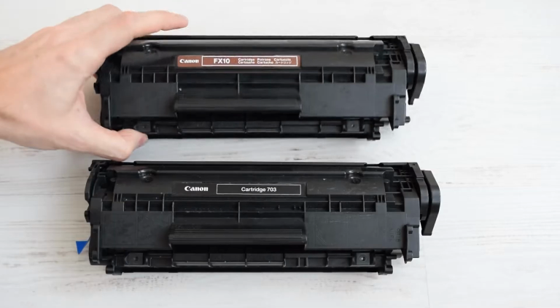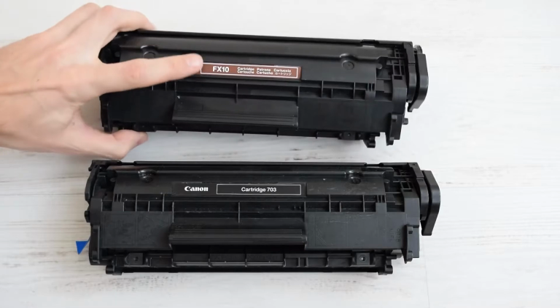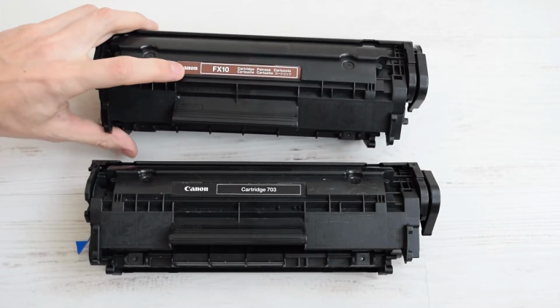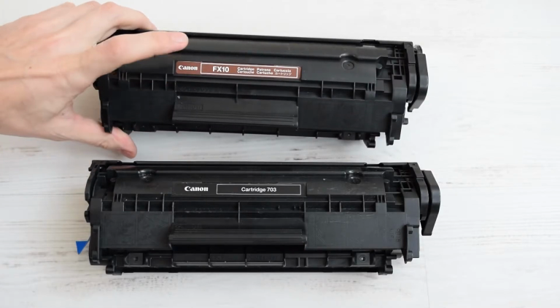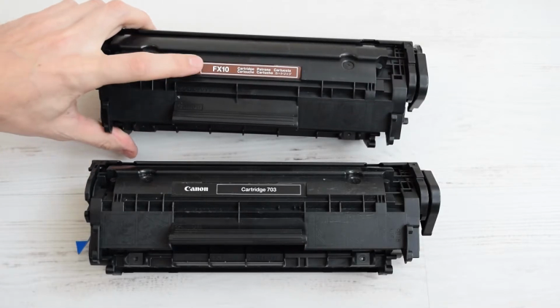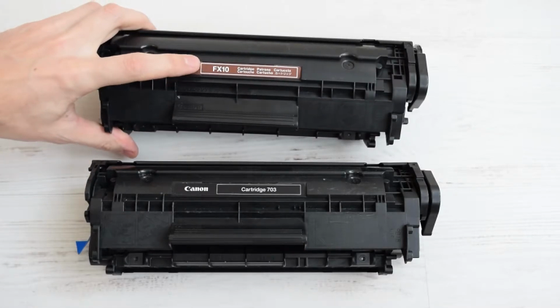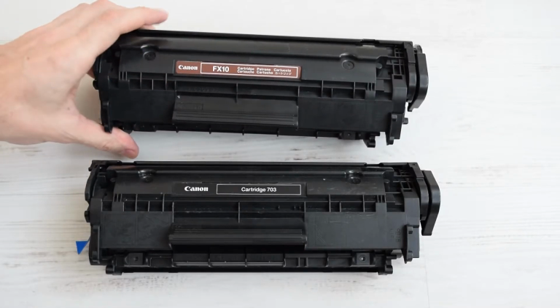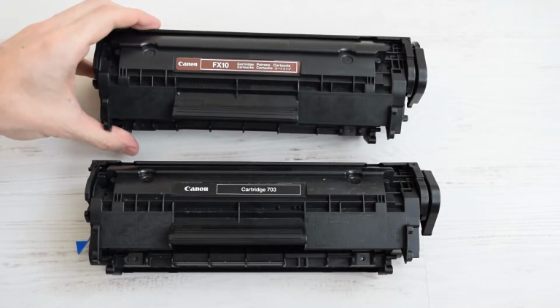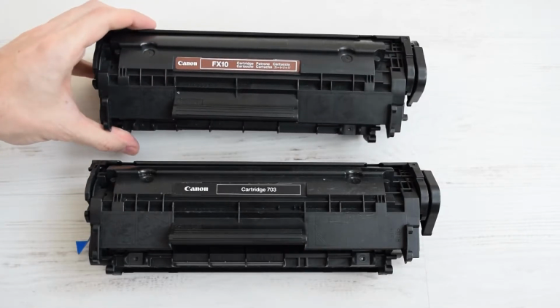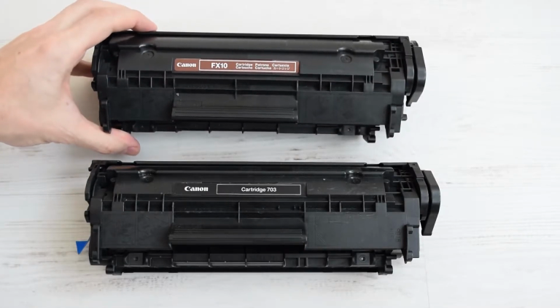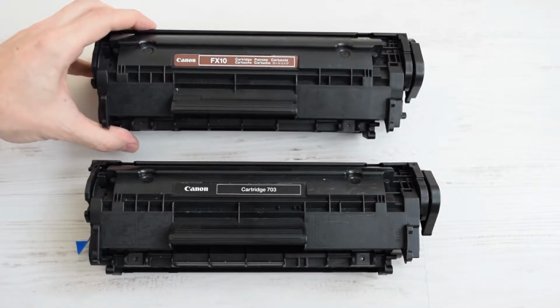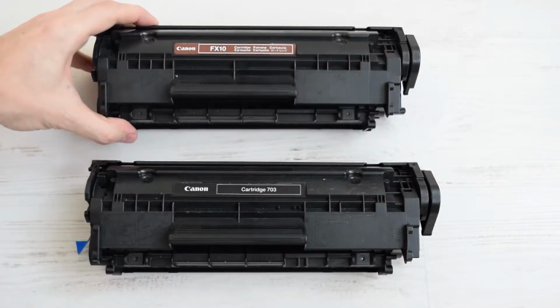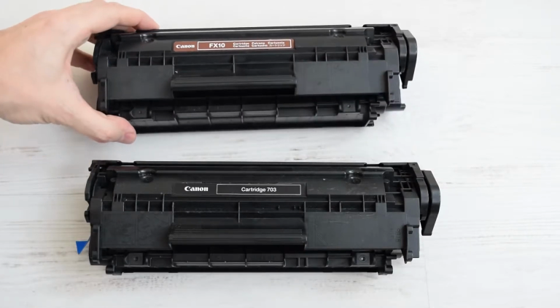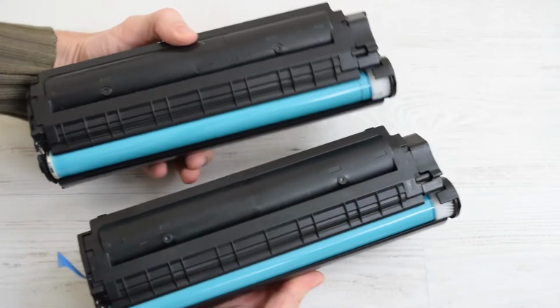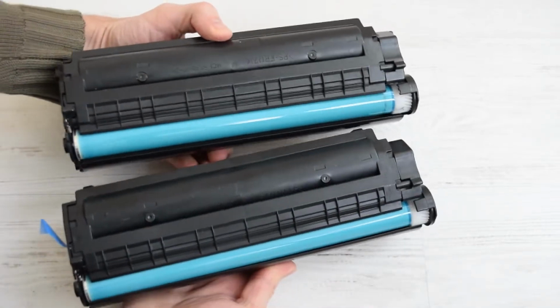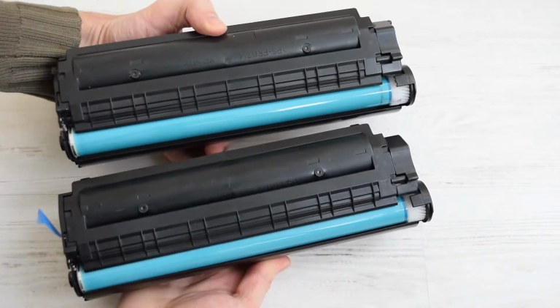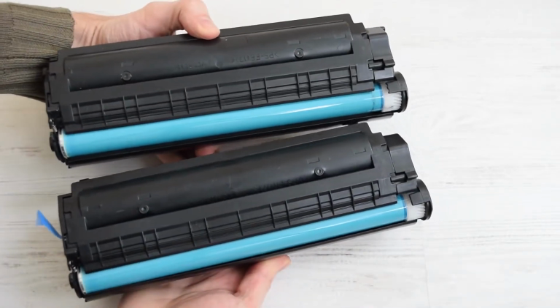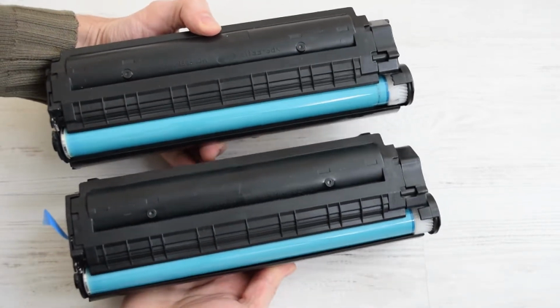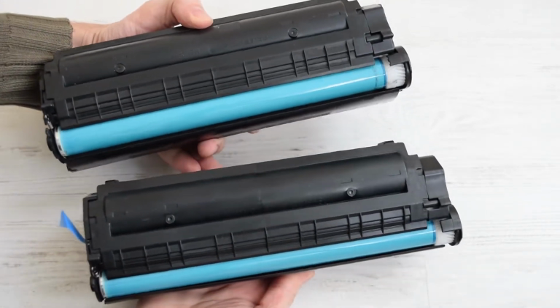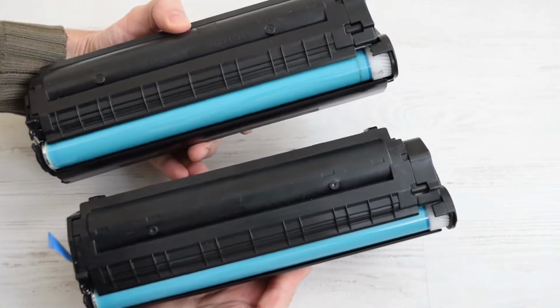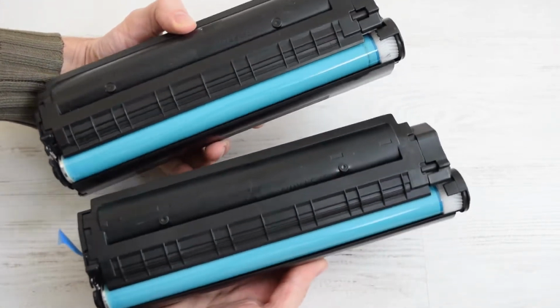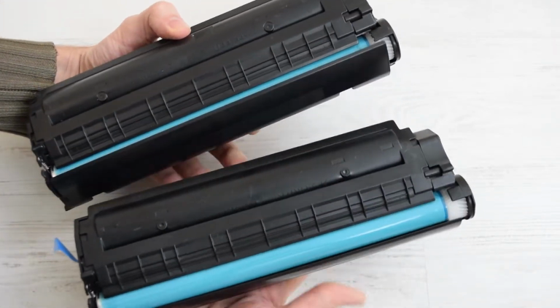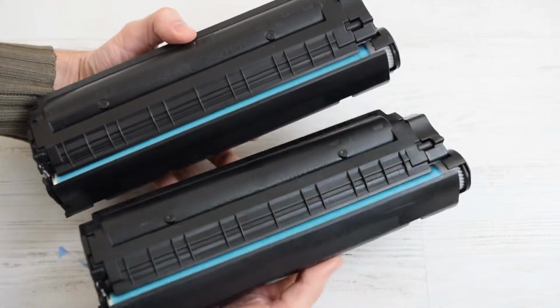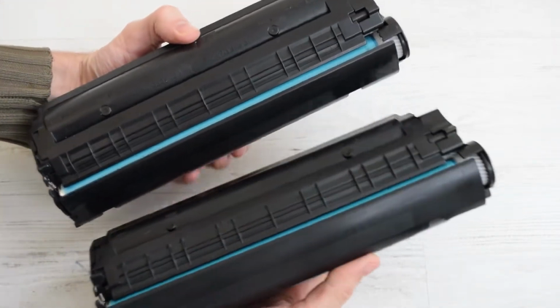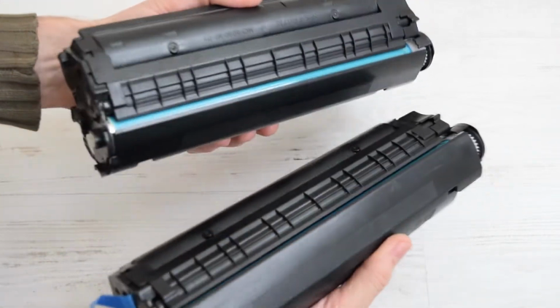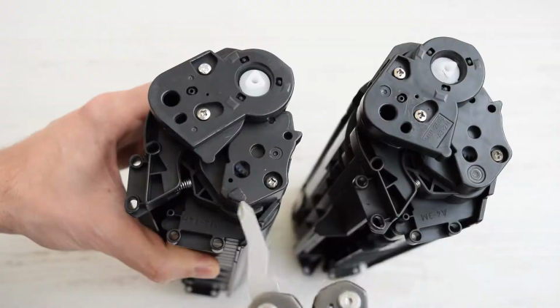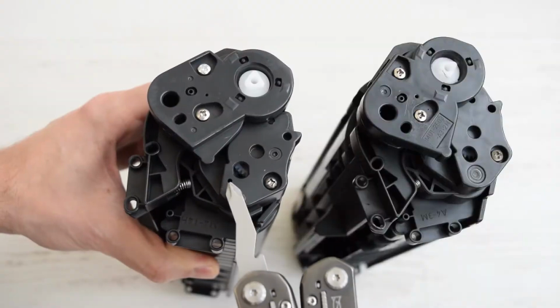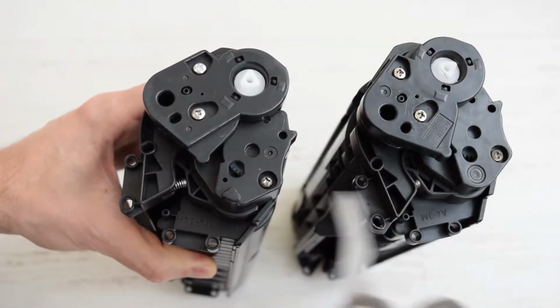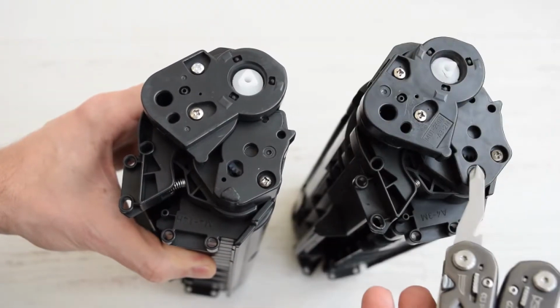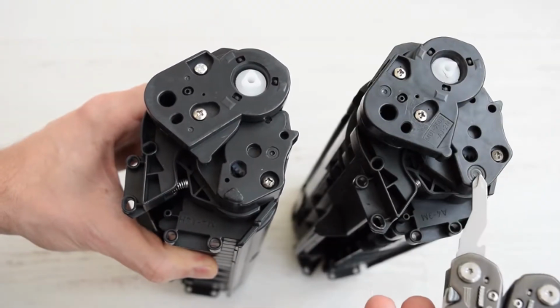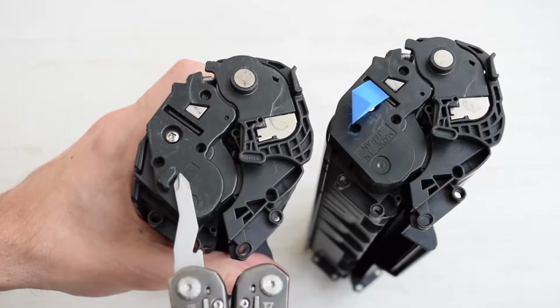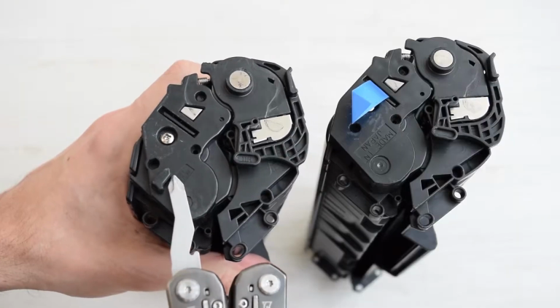Another cartridge from Canon which looks almost the same is Canon FX-10. This one also has the same toner powder, OPC drum and all other parts except these two side covers.